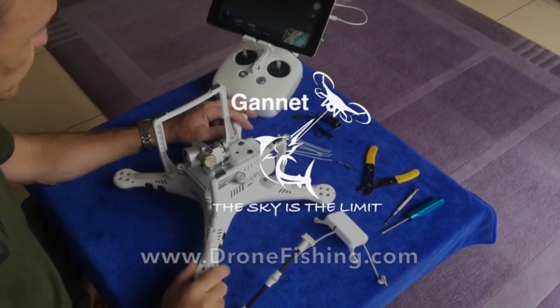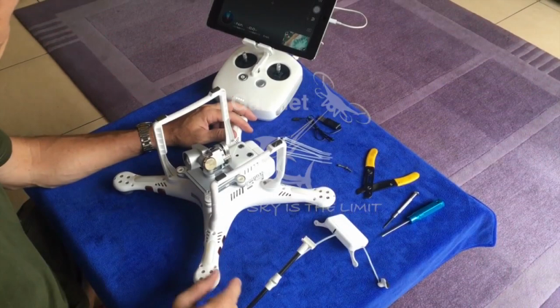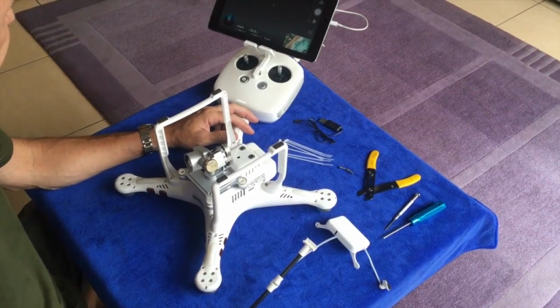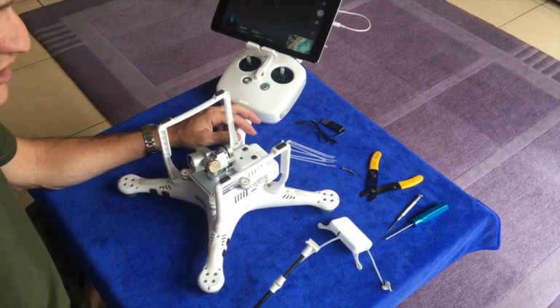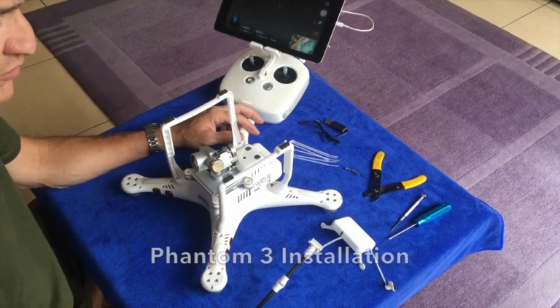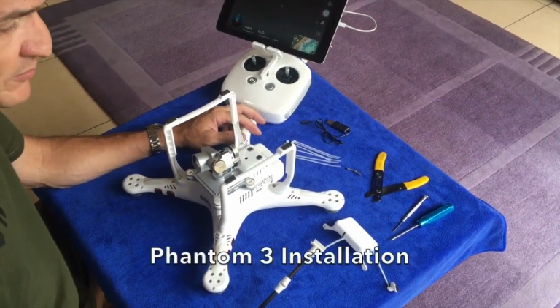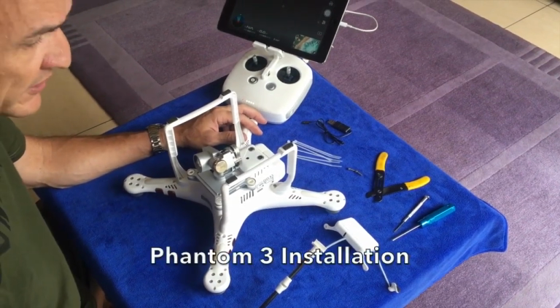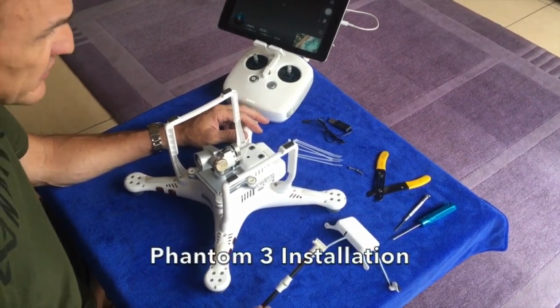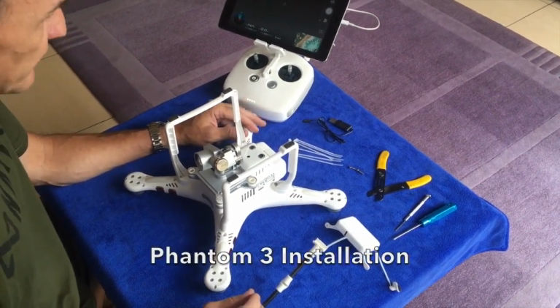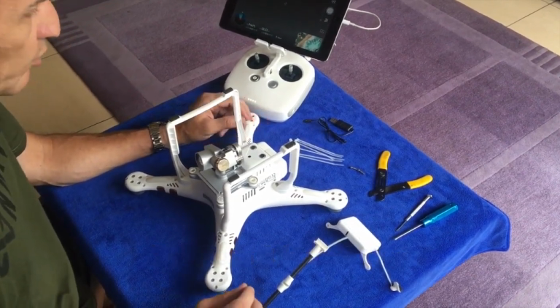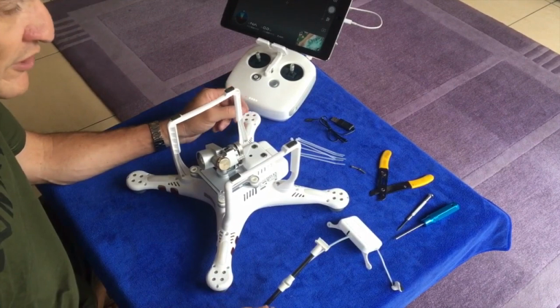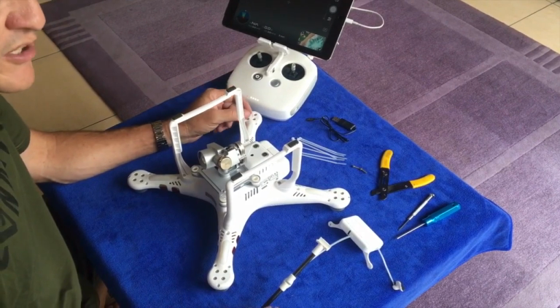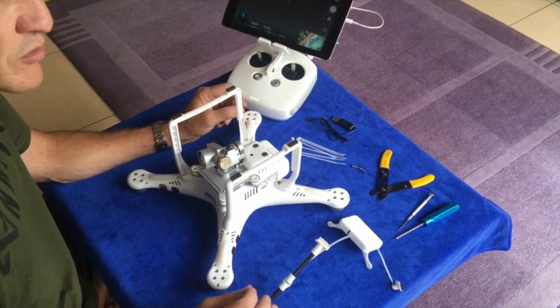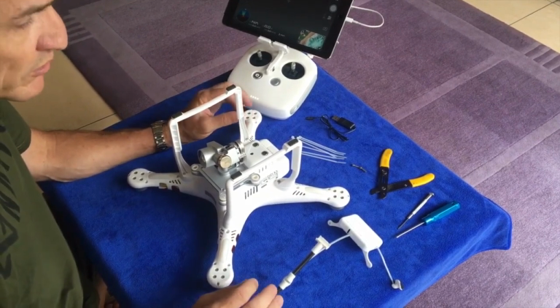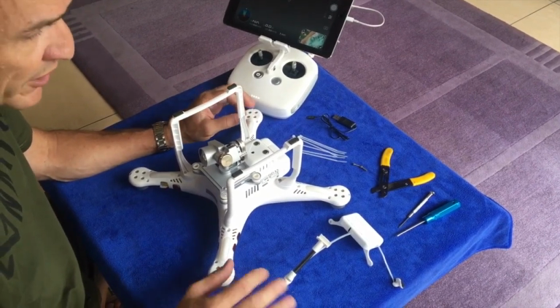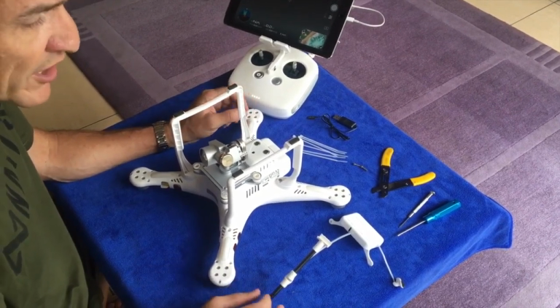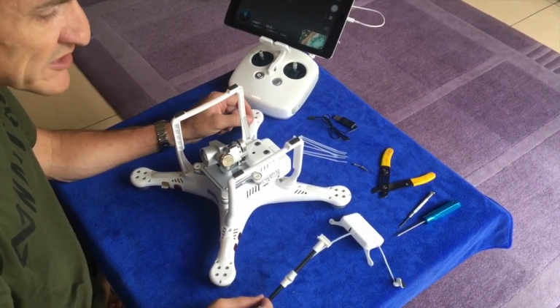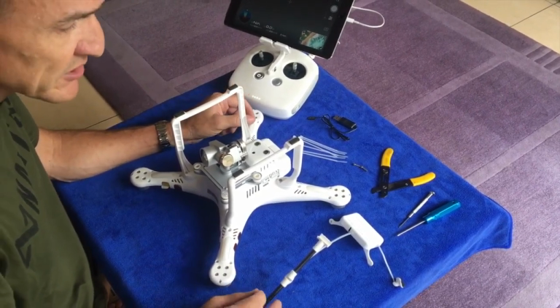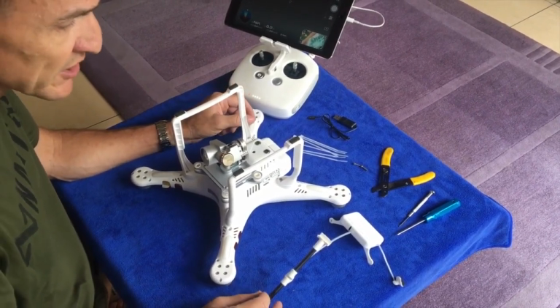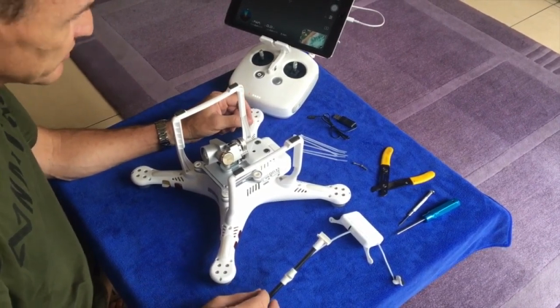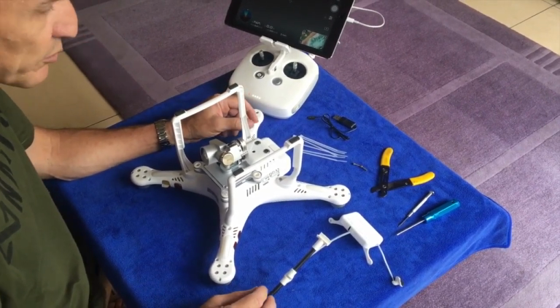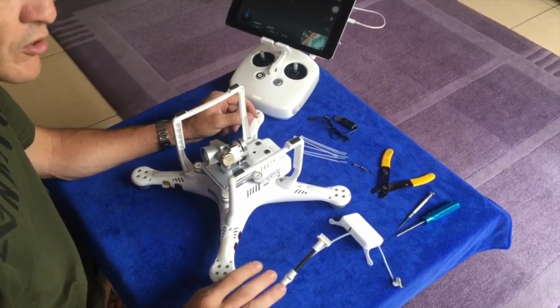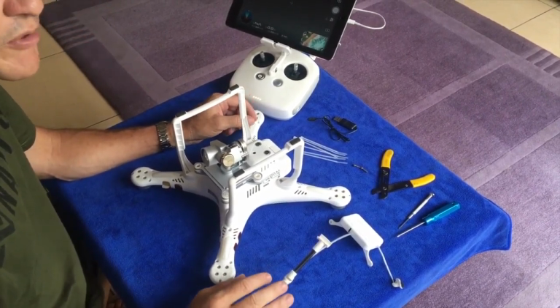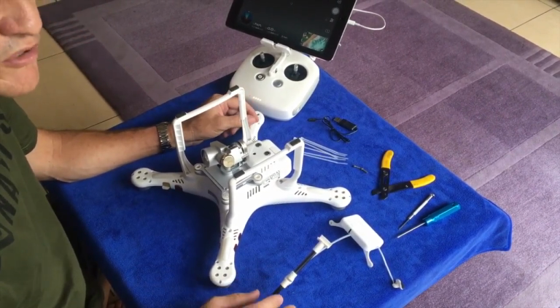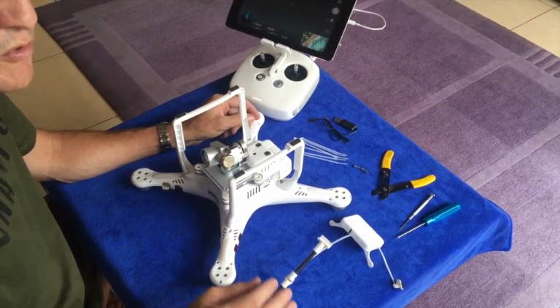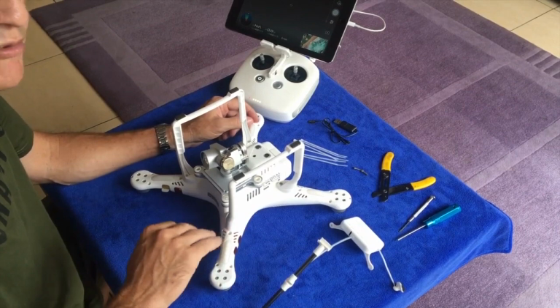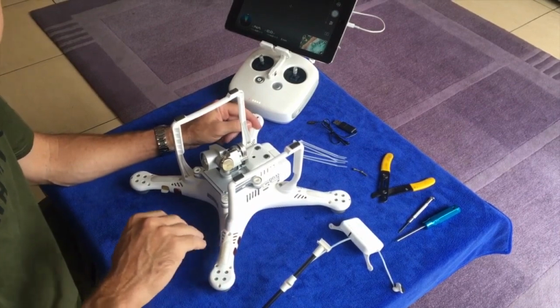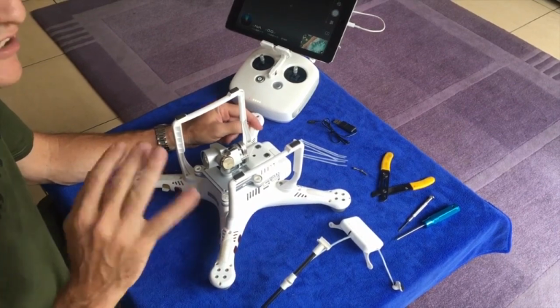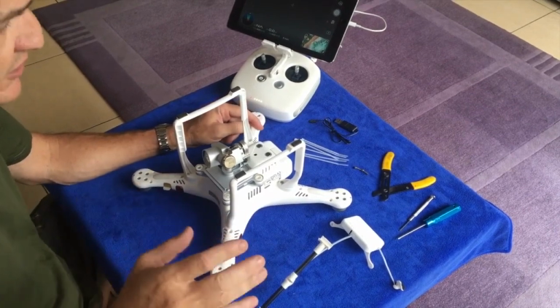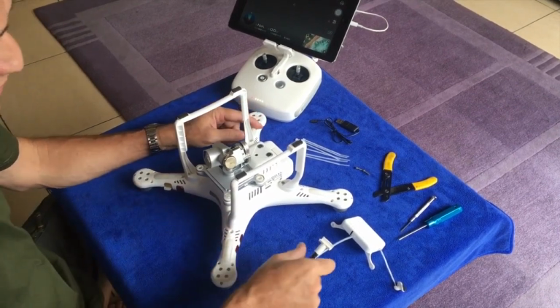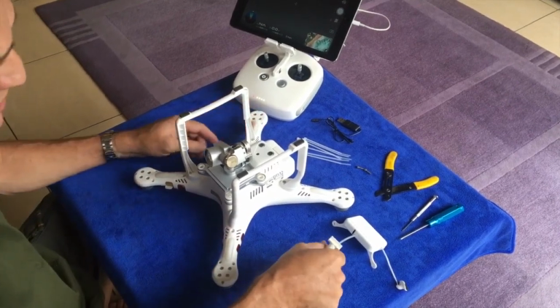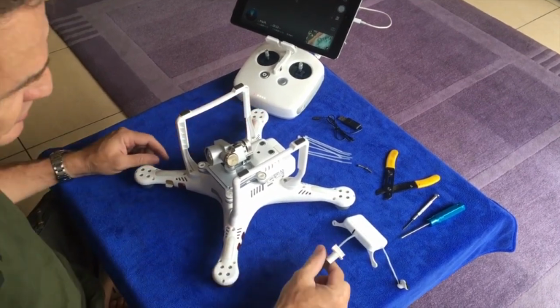Today we're going to do an installation on a Phantom 3. All our Phantom 3s will from now on have the same installation. There will no longer be a difference between the Phantom 3 Standard and the Phantom 3 Advanced and Pro.